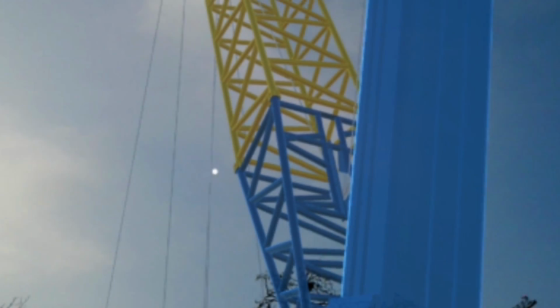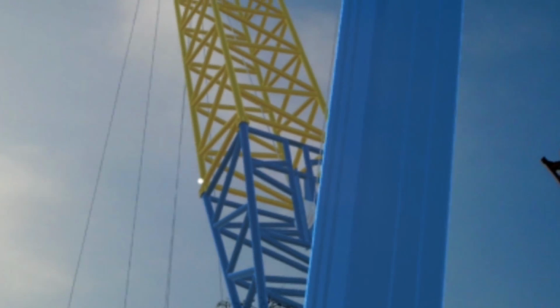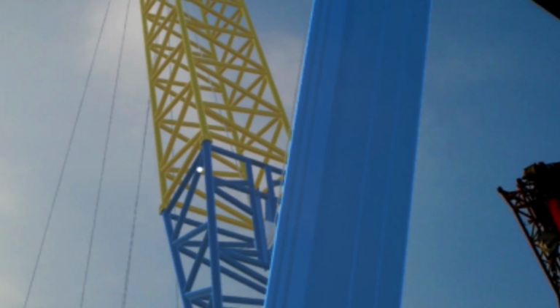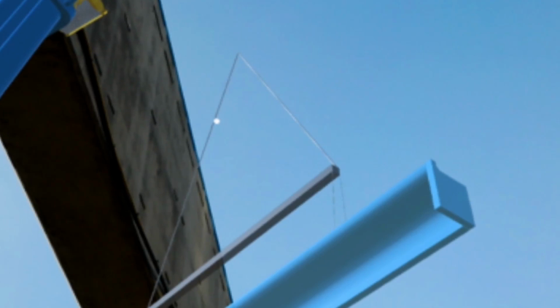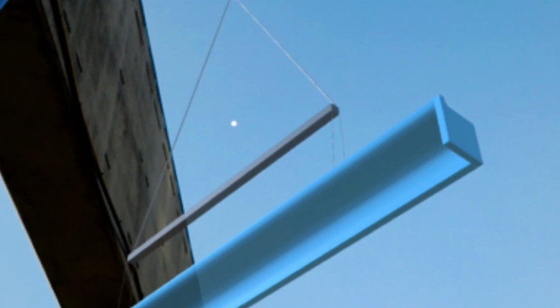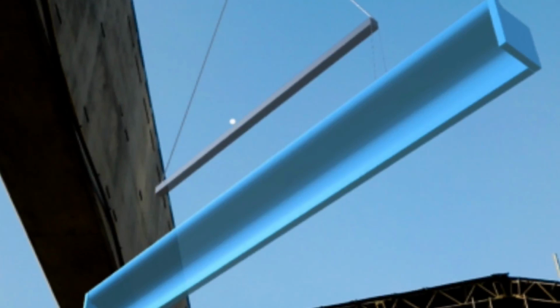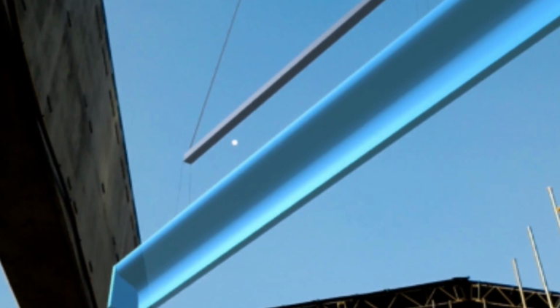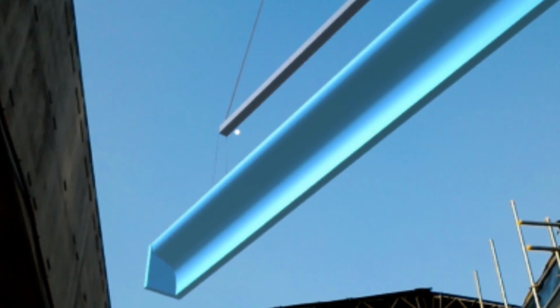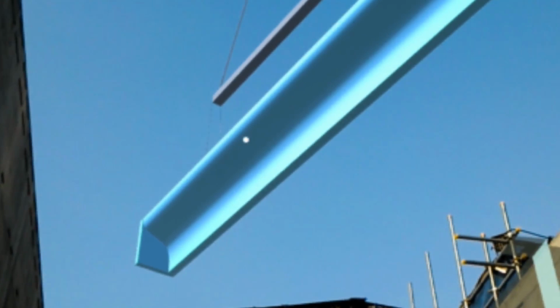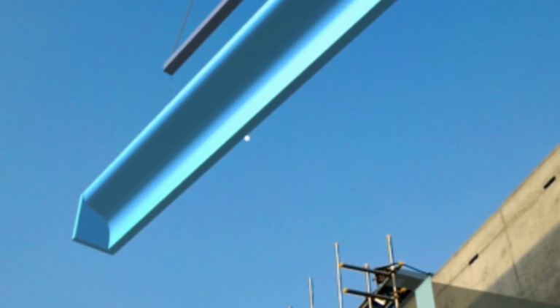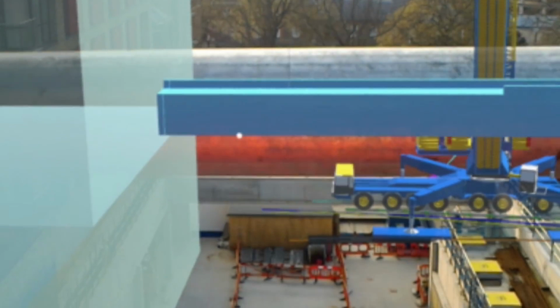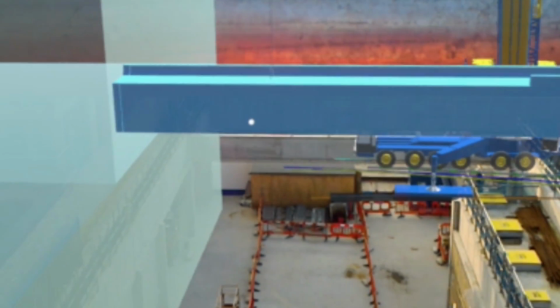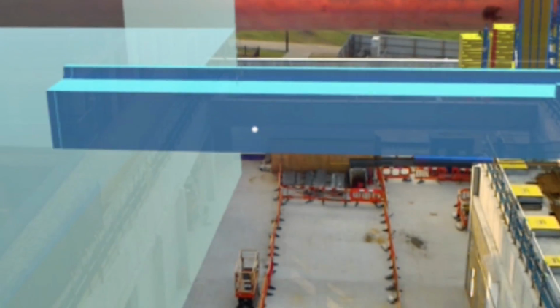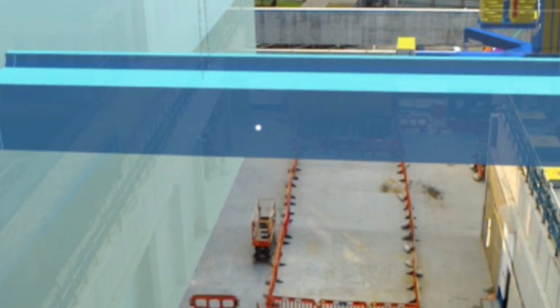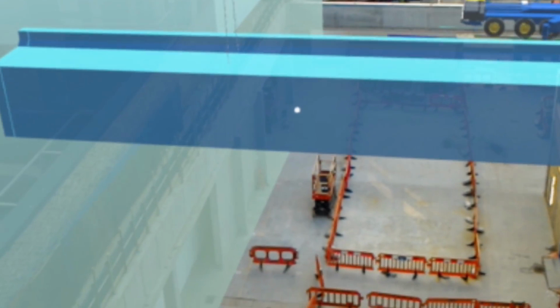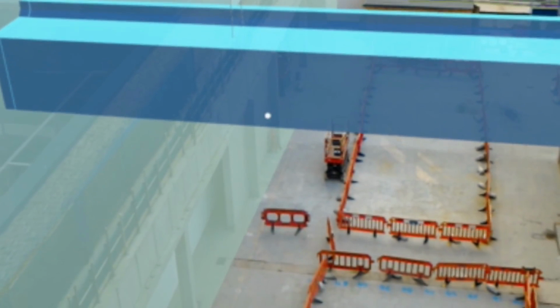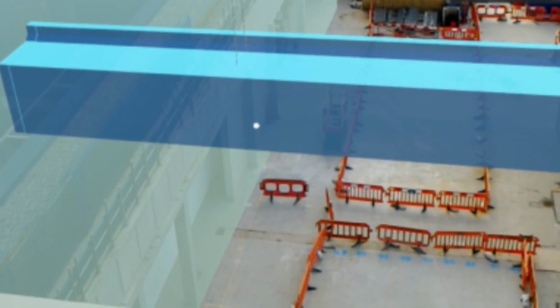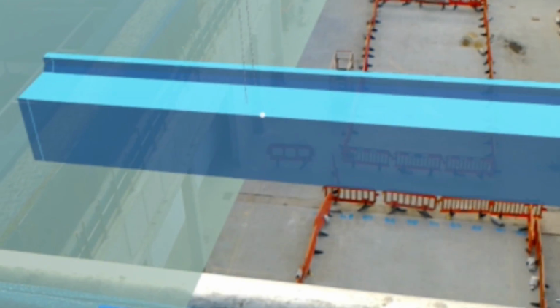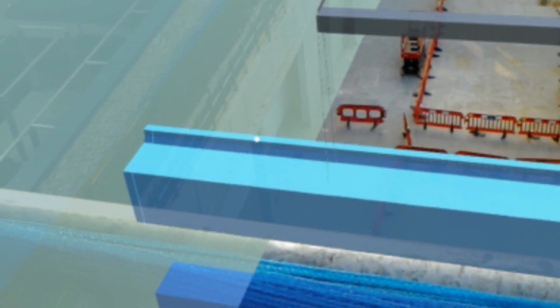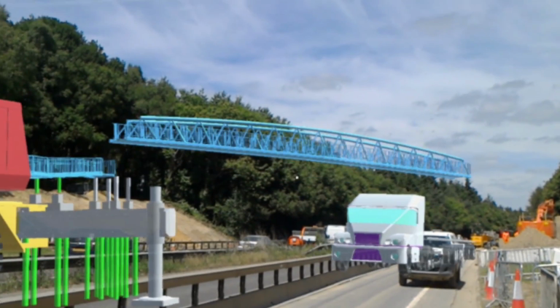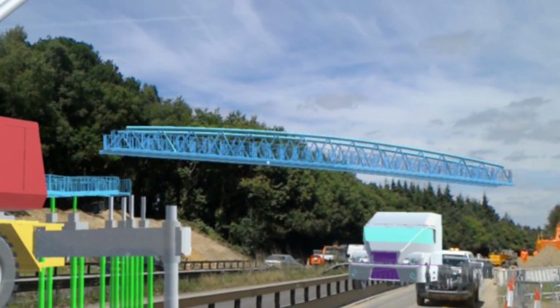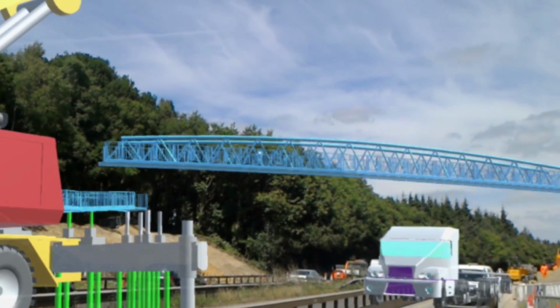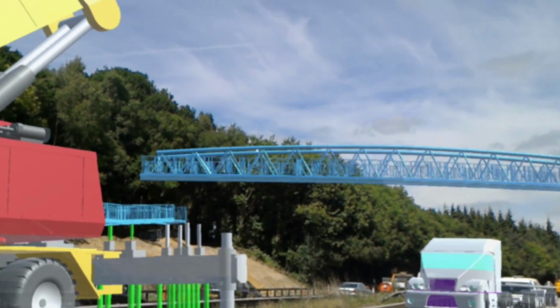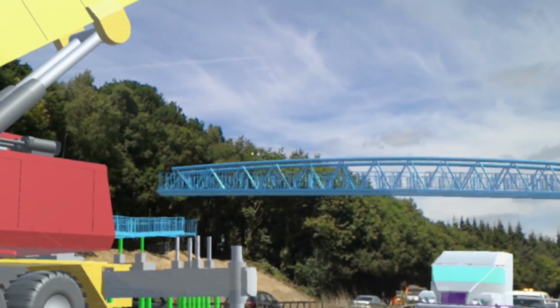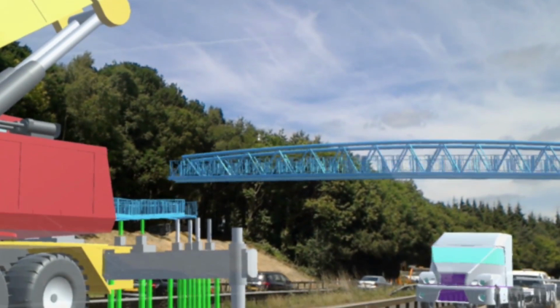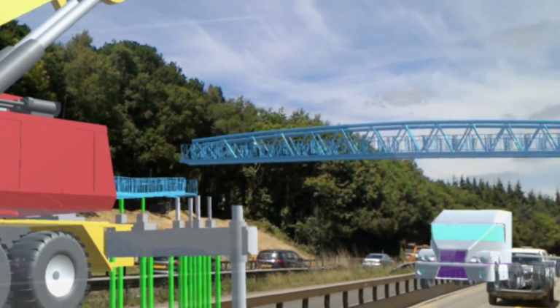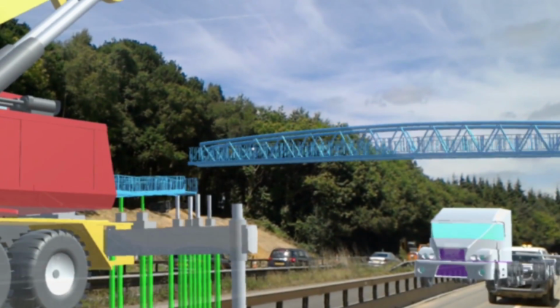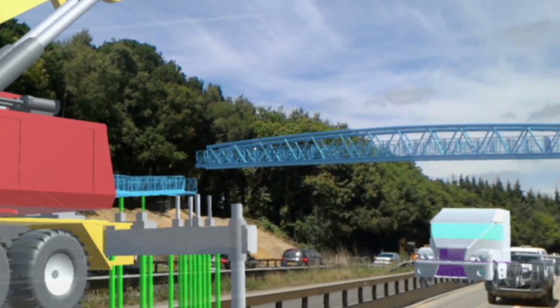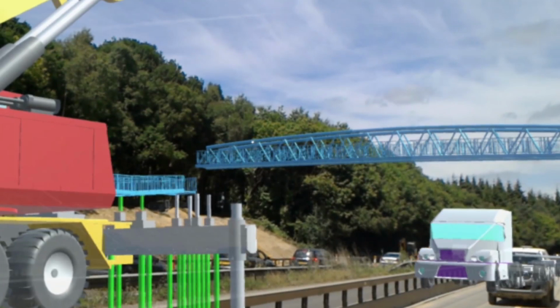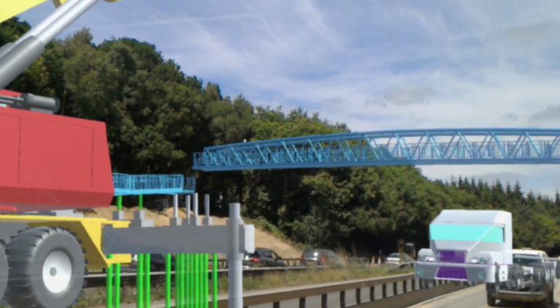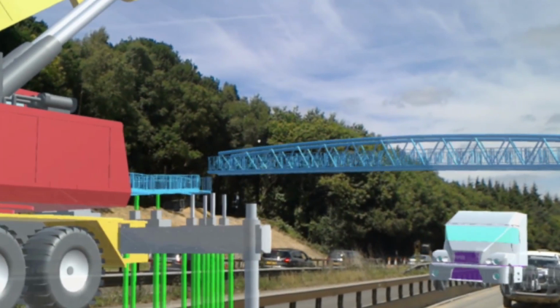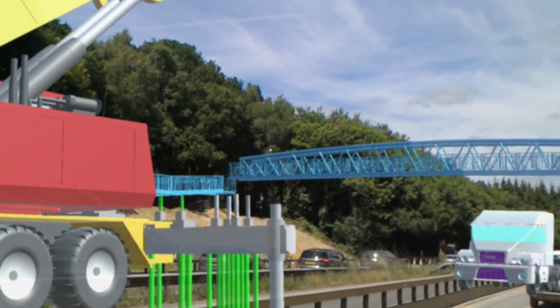We've tried it on a couple of projects — for example, putting beams onto the top of a building. We've been able to actually visualise the area that all the machinery is coming in and out of, making sure that those areas are safe and whether any extra work needs to be done.